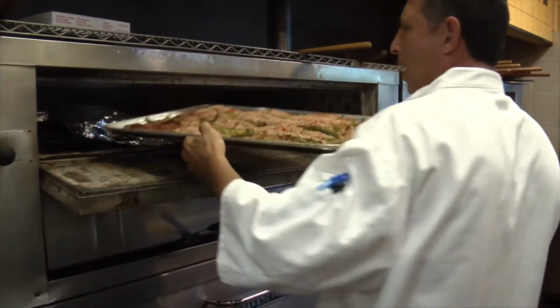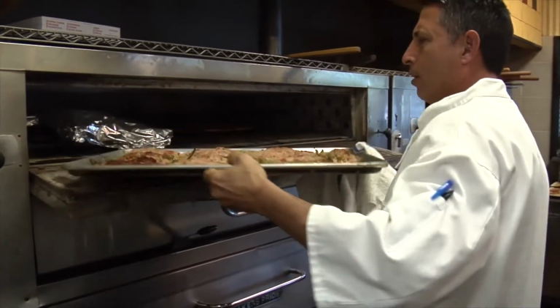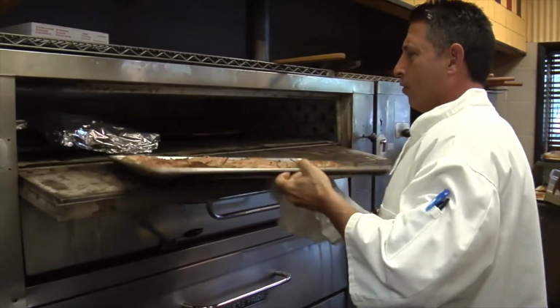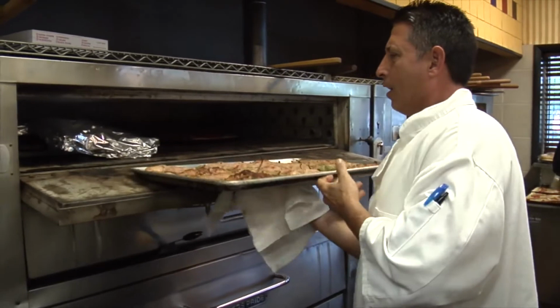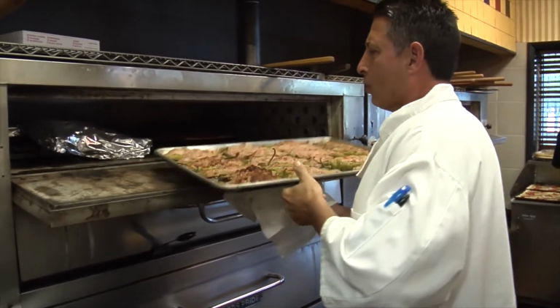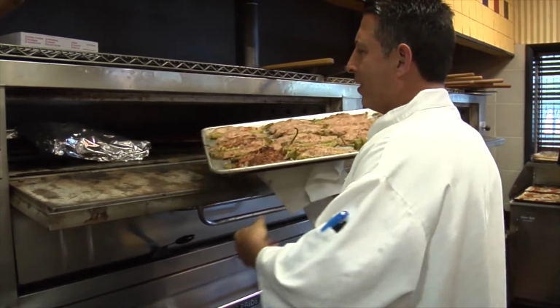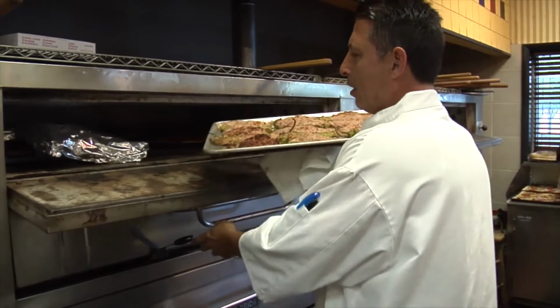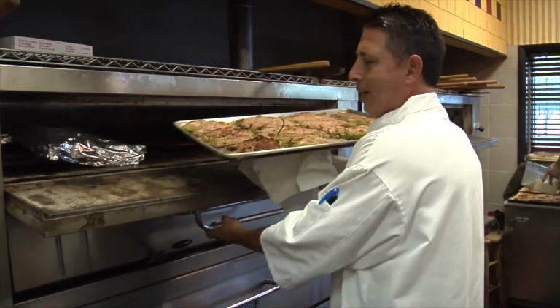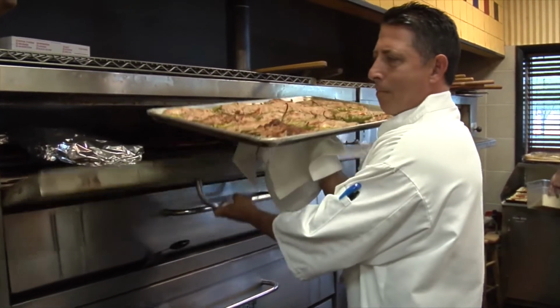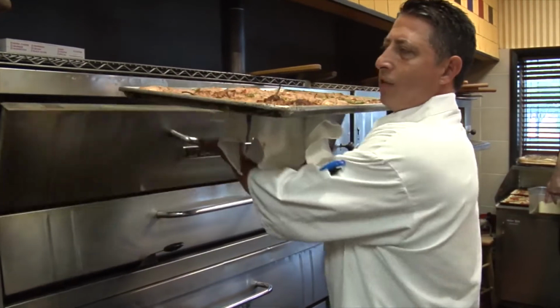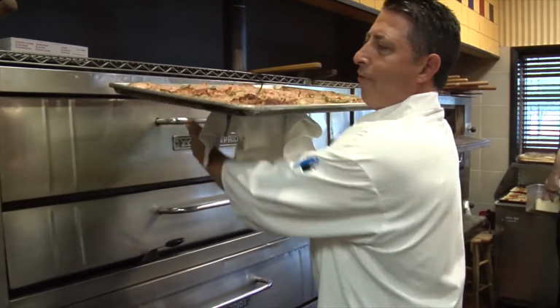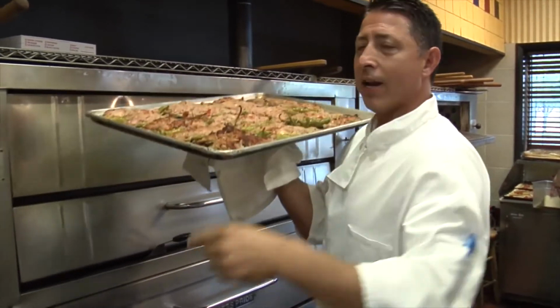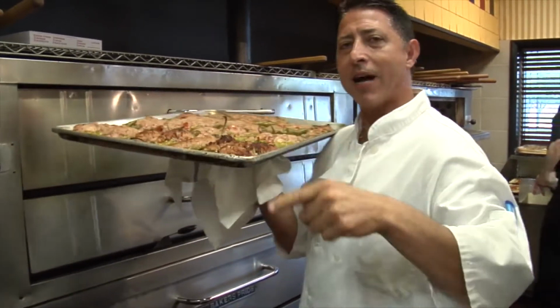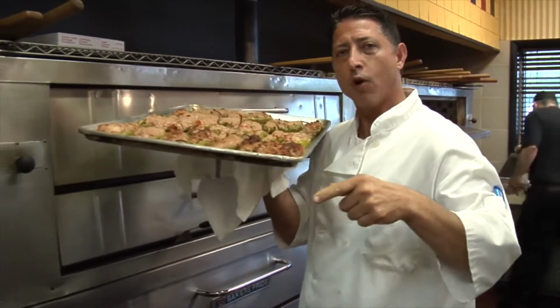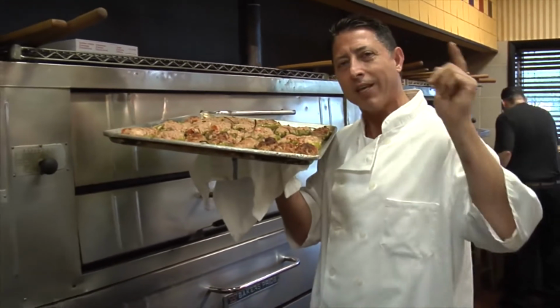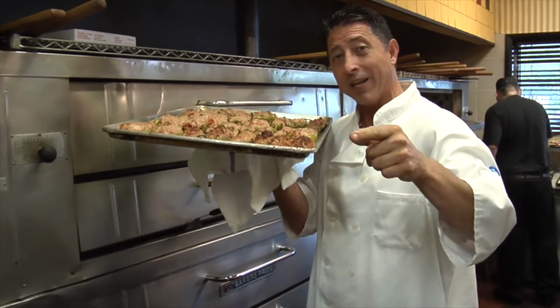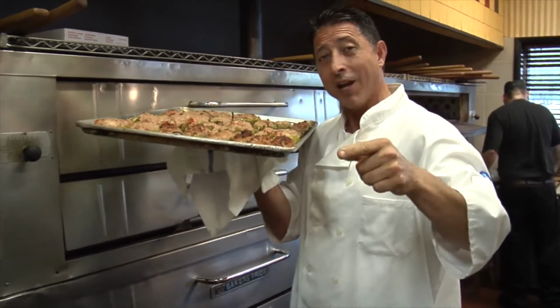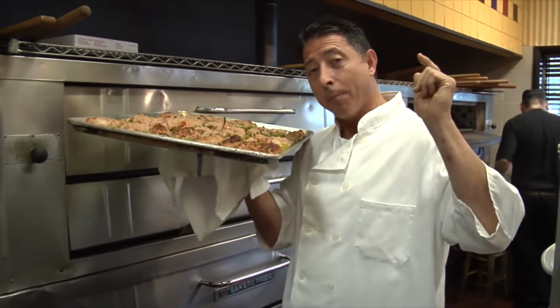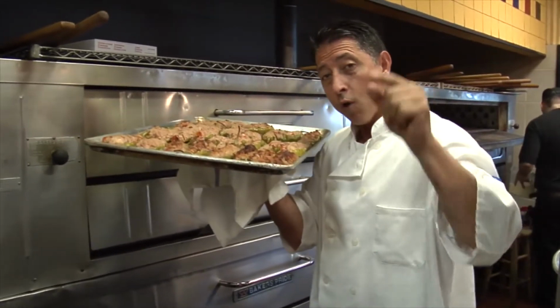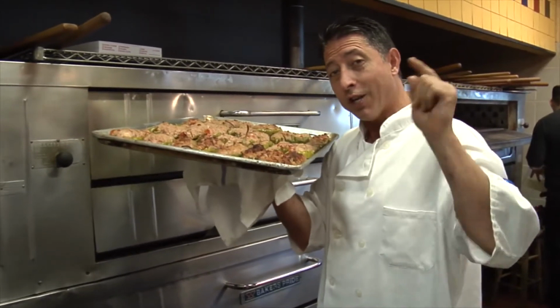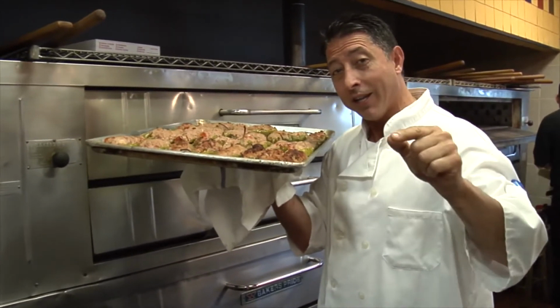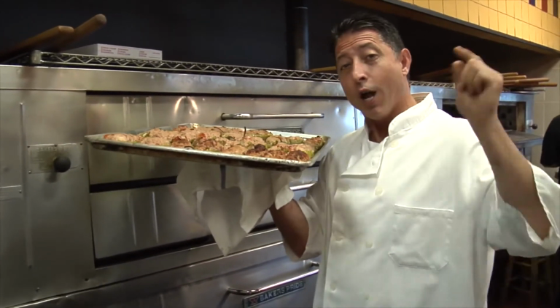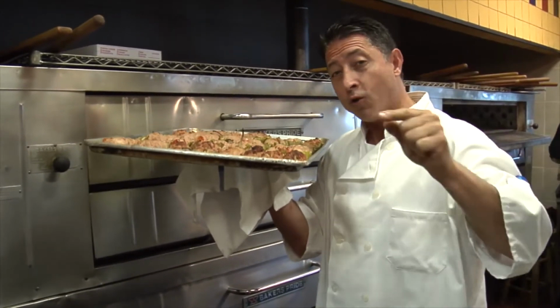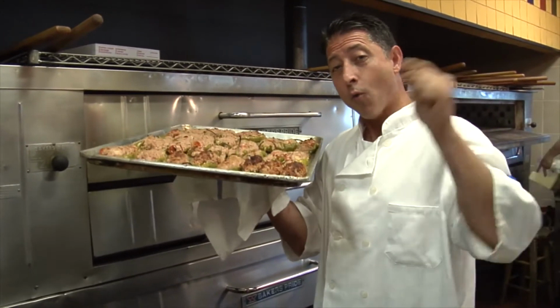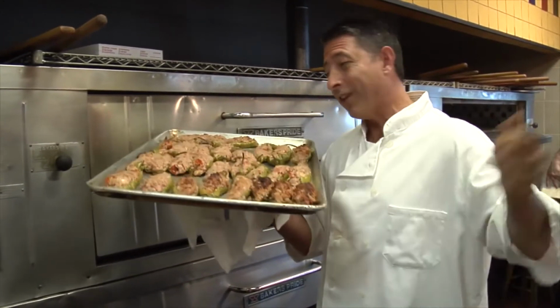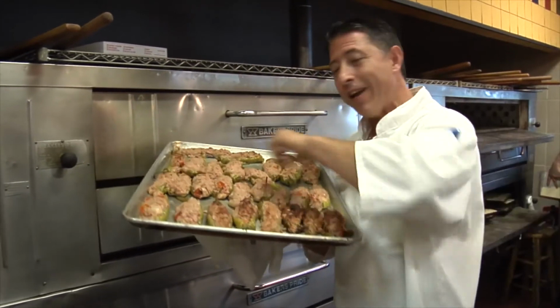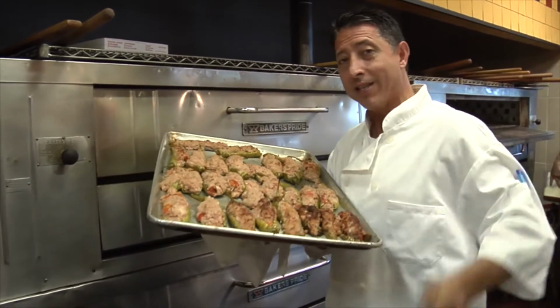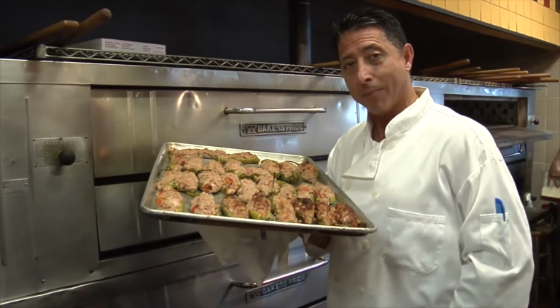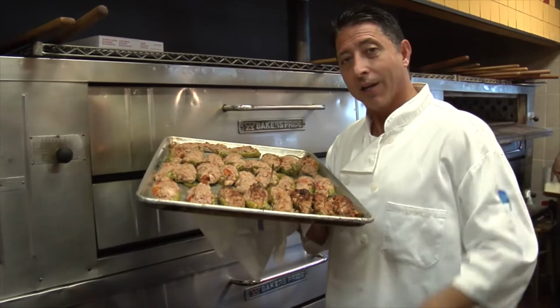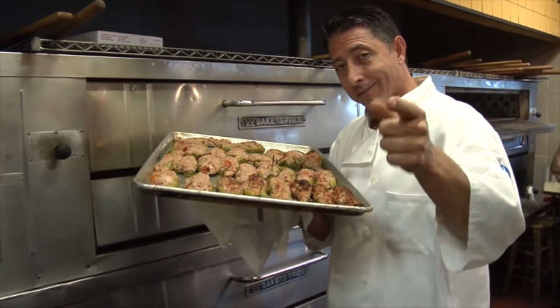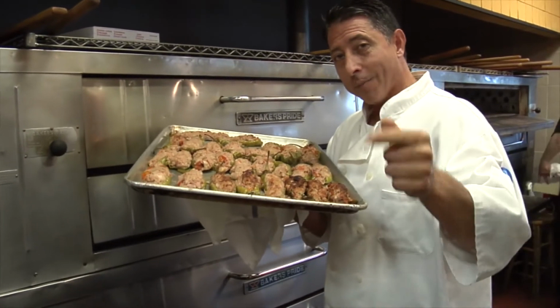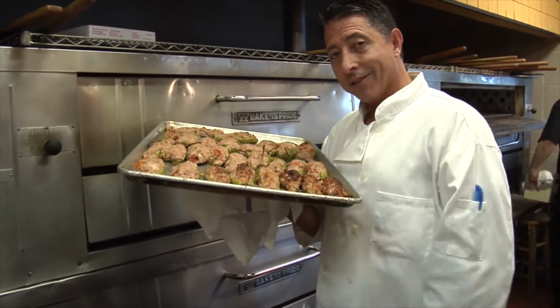Wow, look at those! Stuffed Italian long hots at Barazzi's Blue Fire. And I'm gonna top it off and kick it up a notch — I'm gonna put a roasted garlic rosemary wine sauce right over the top. Come and get it.